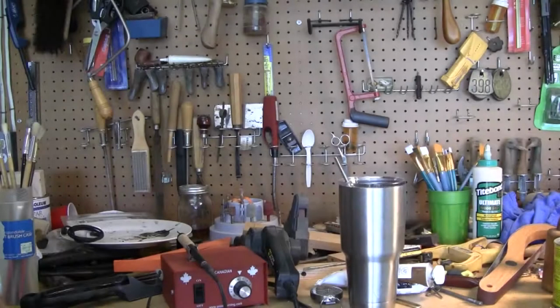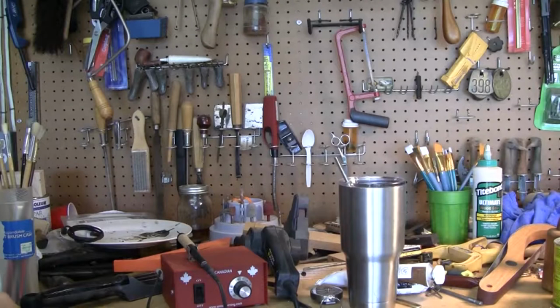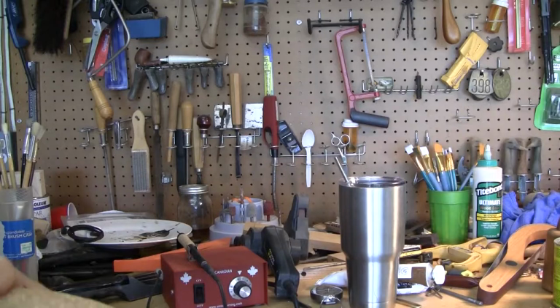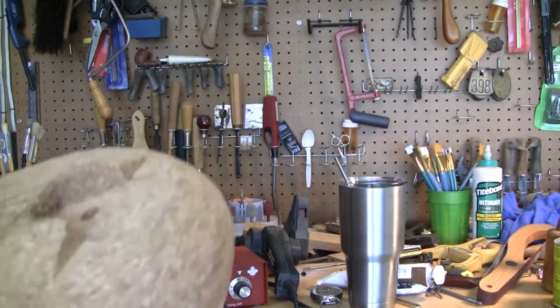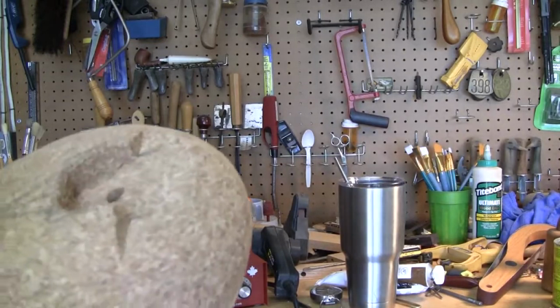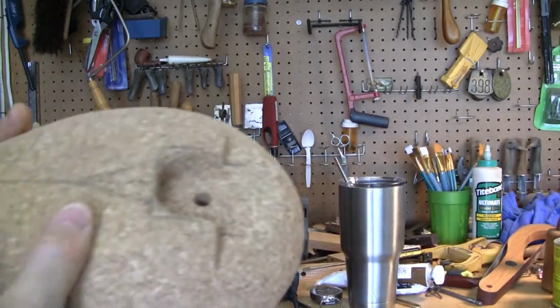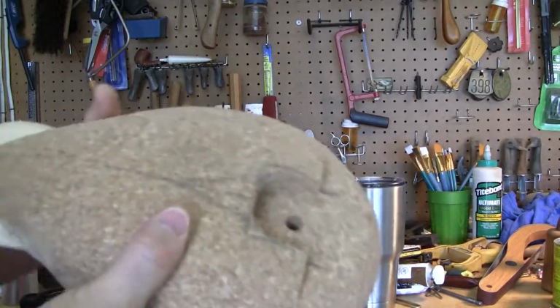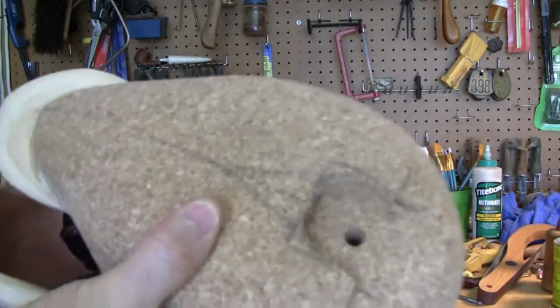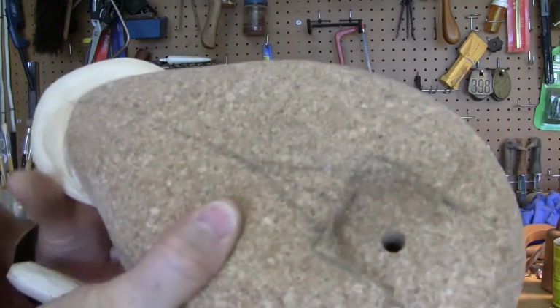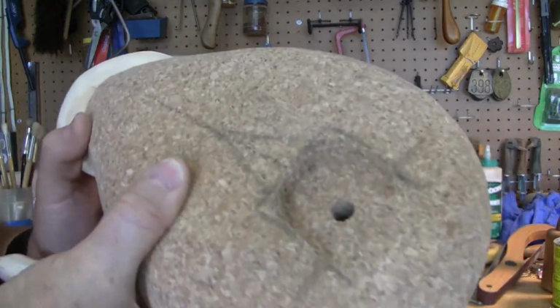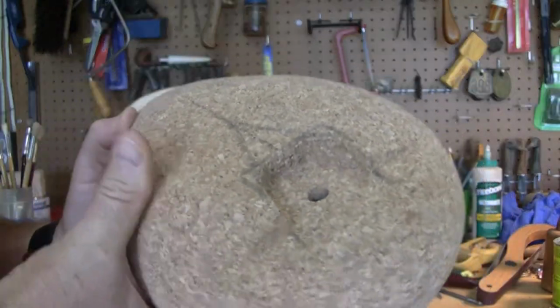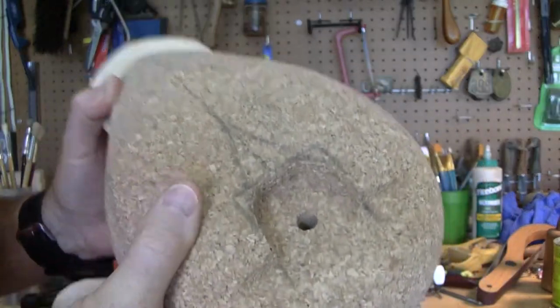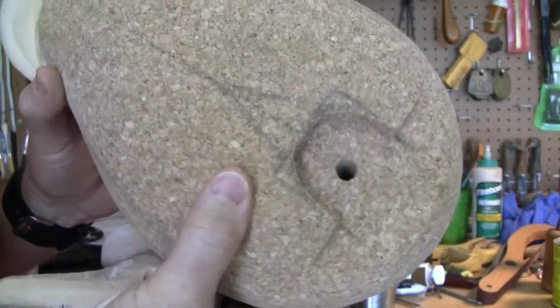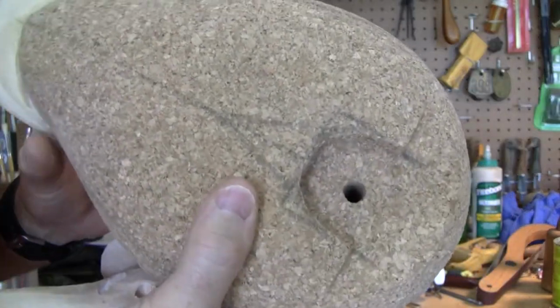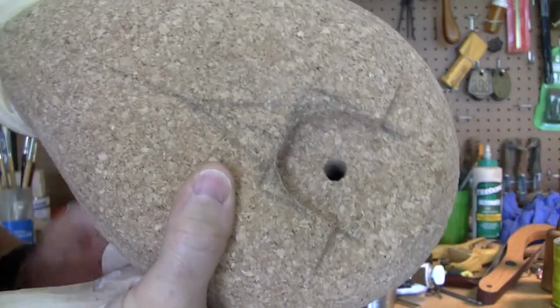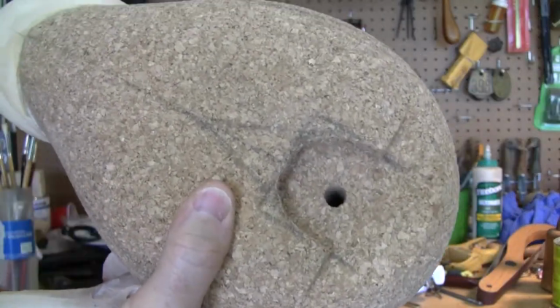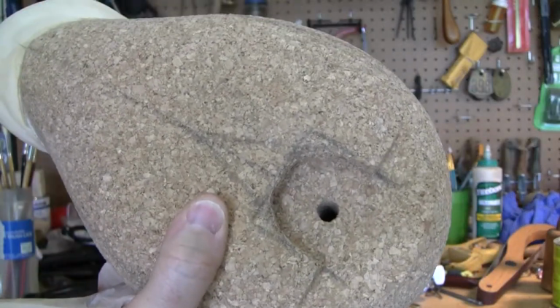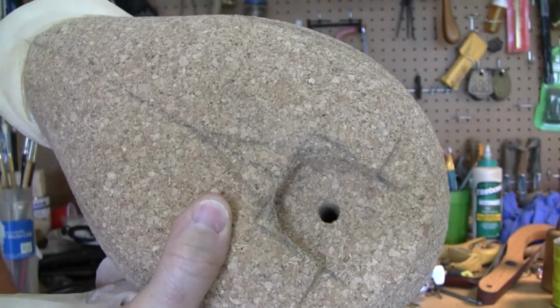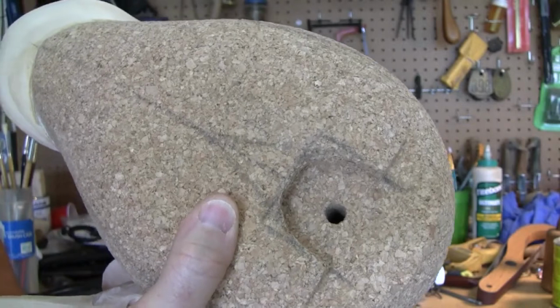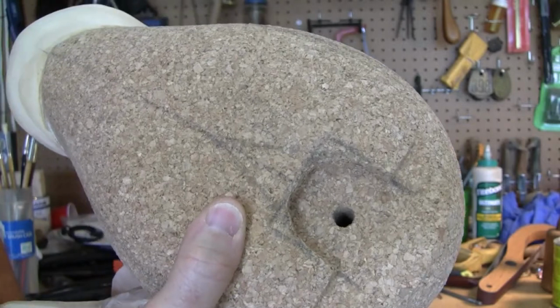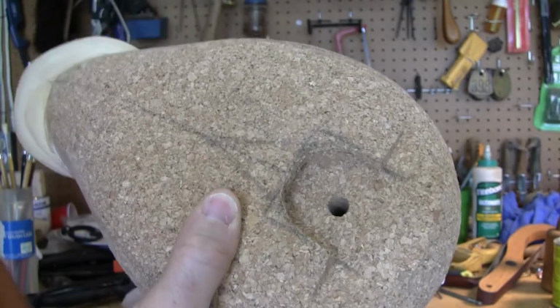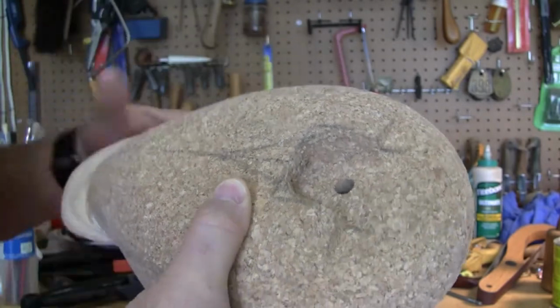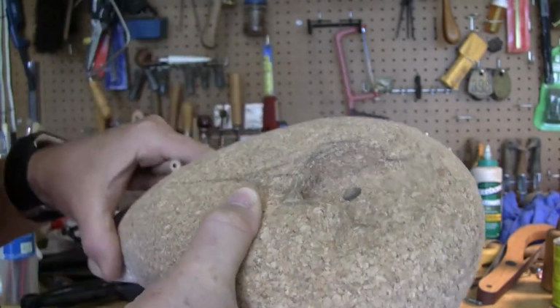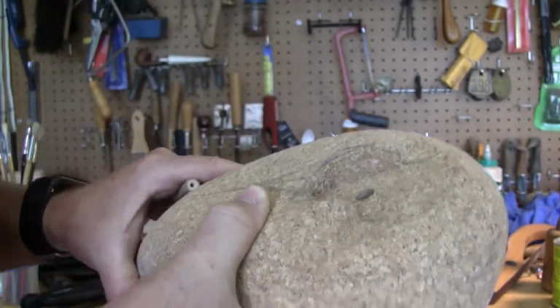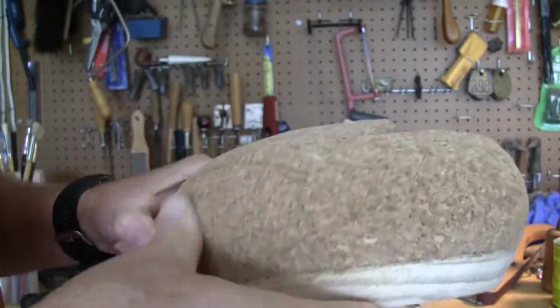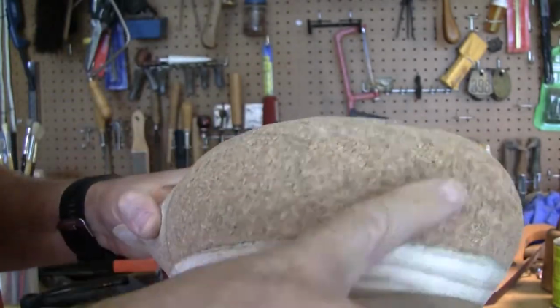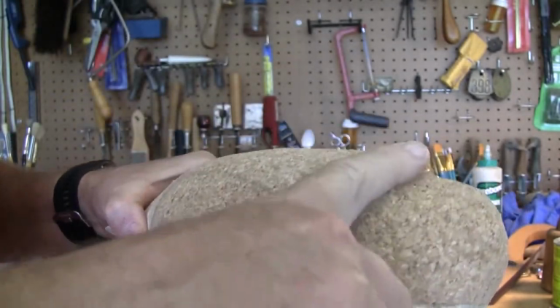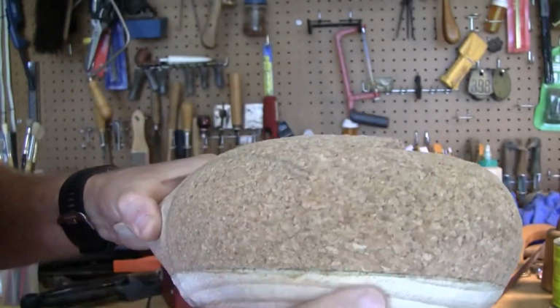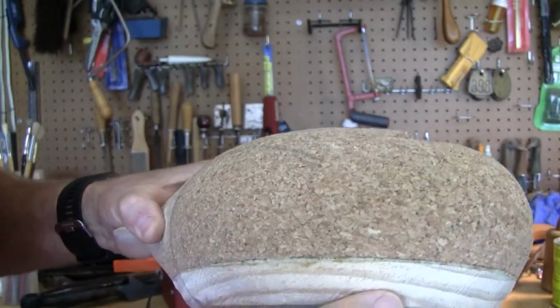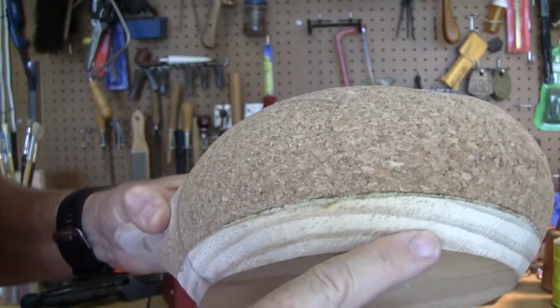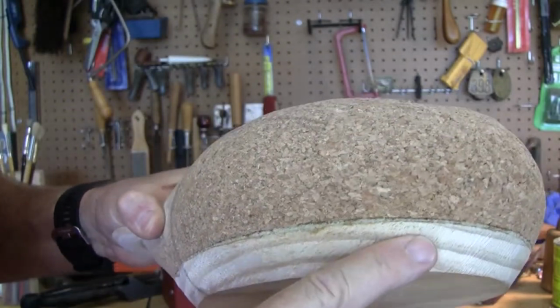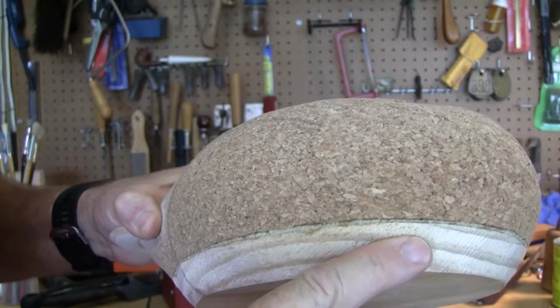I've drilled the hole in the decoy on the drill press using a 3⅛ inch Forstner bit. I've drilled all the way through the cork into the bottom board.